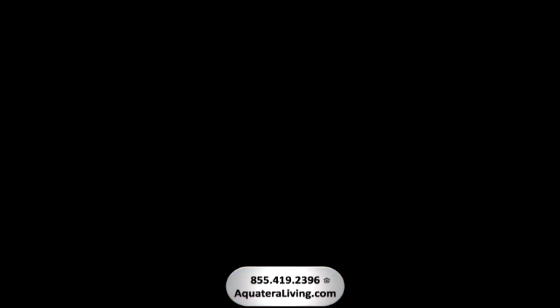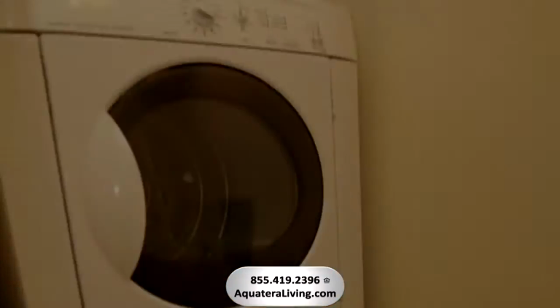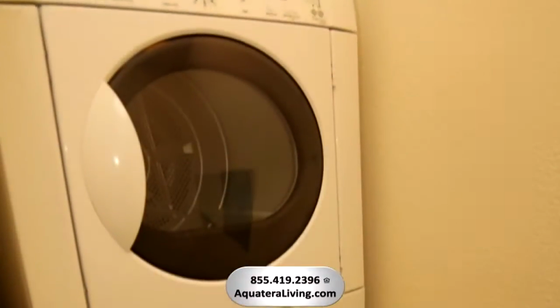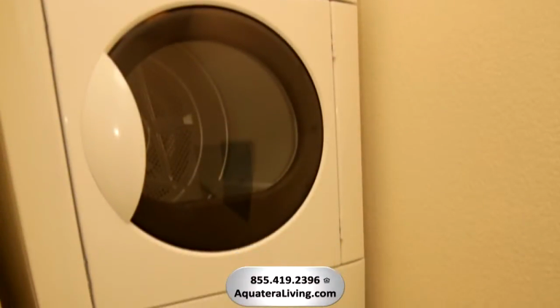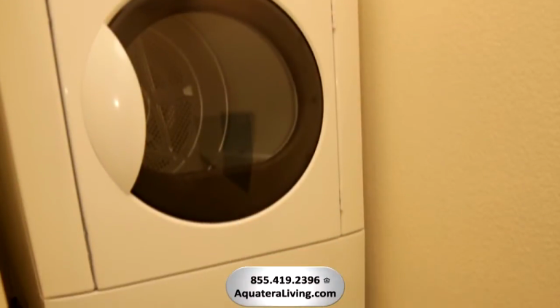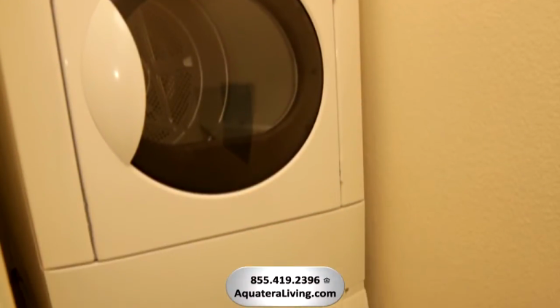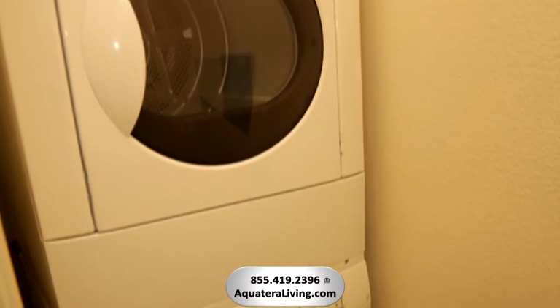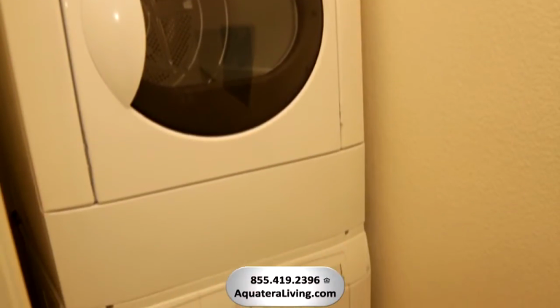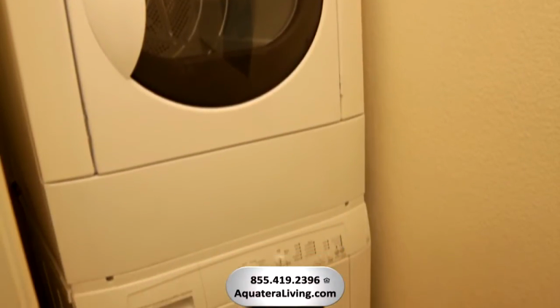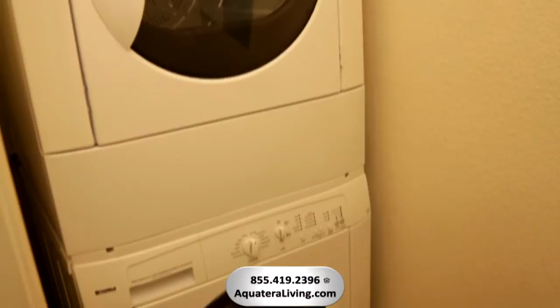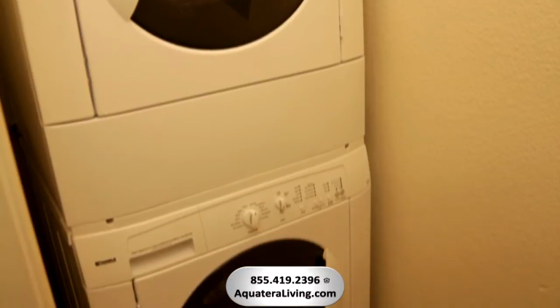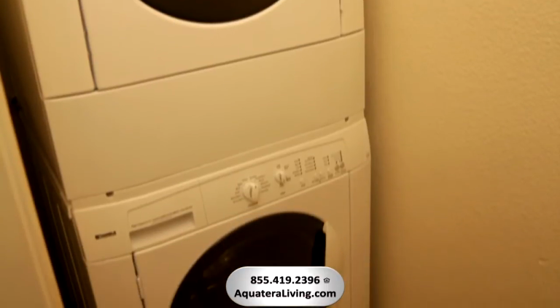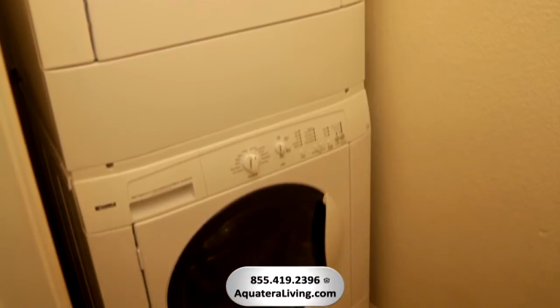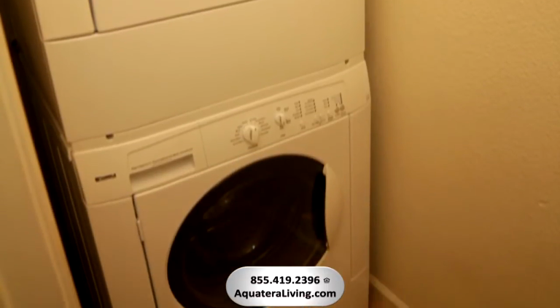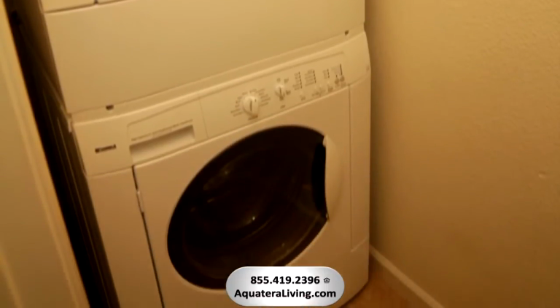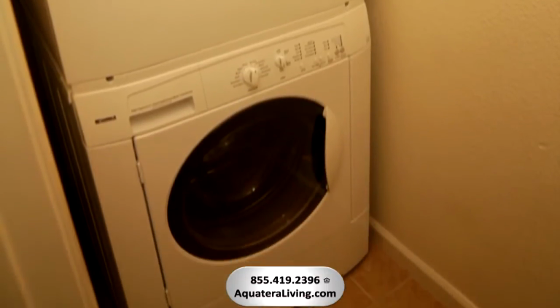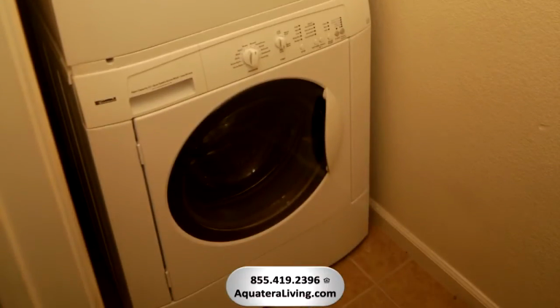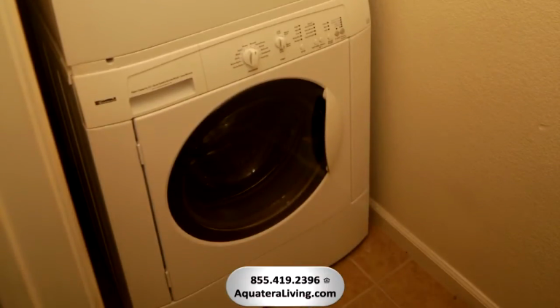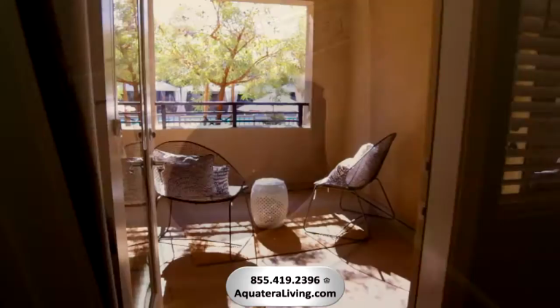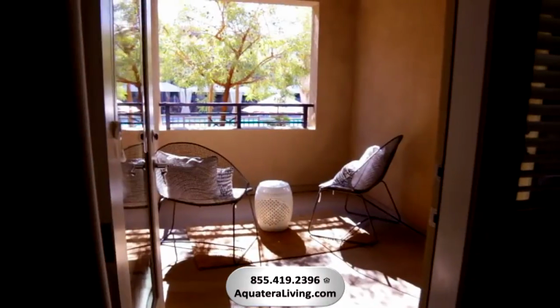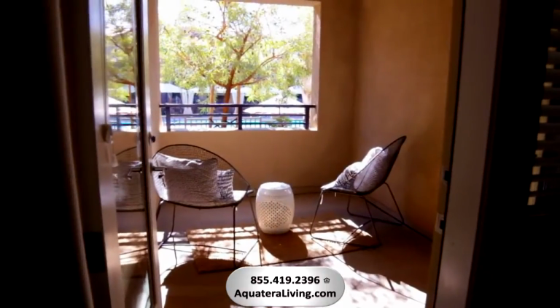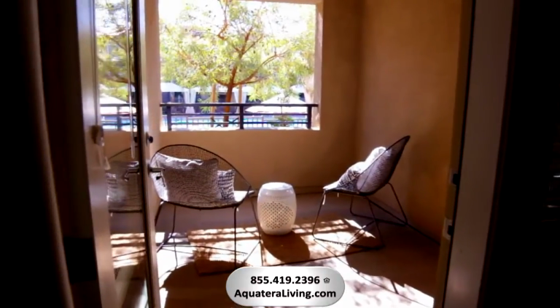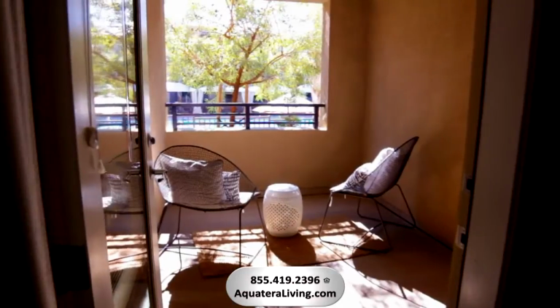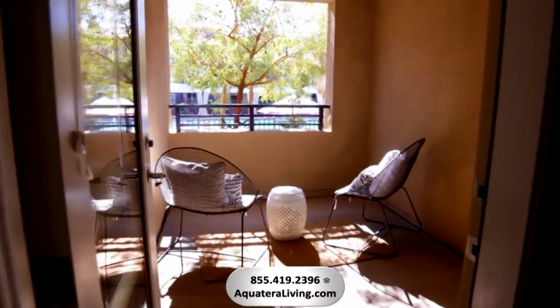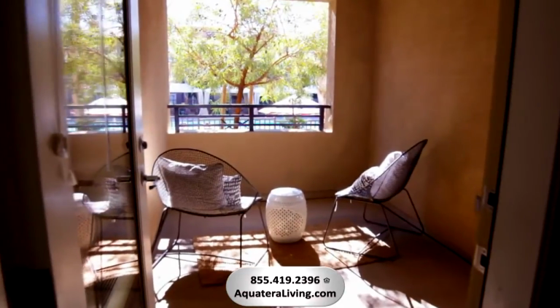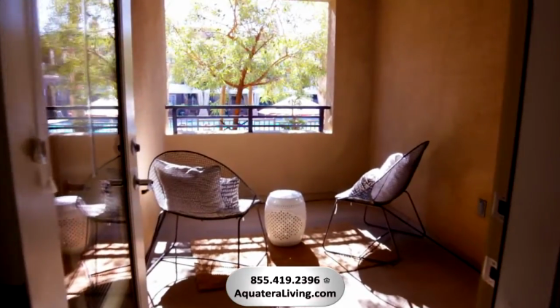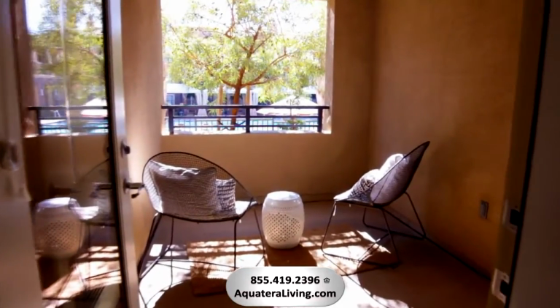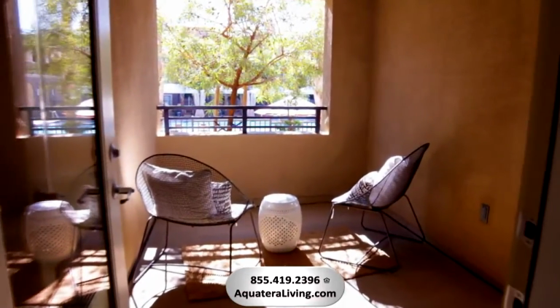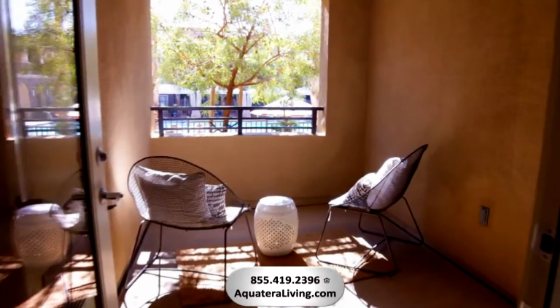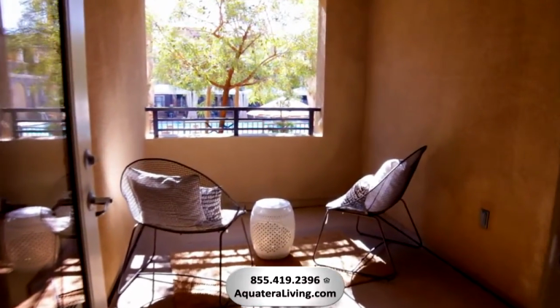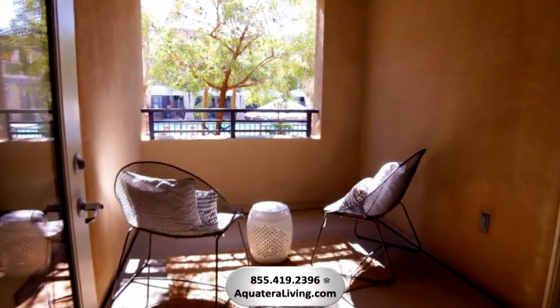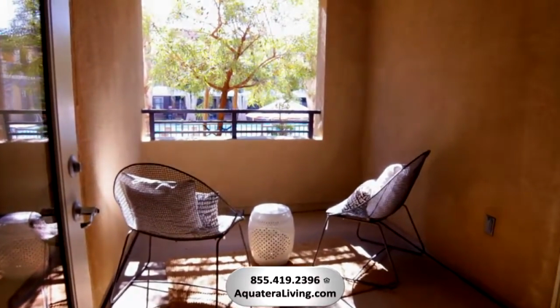For your comfort and convenience, this front-load, high-efficiency, full-size washer and dryer is included in your apartment home. Enjoy a refreshing beverage on your own private patio that's just waiting for your personal touch.